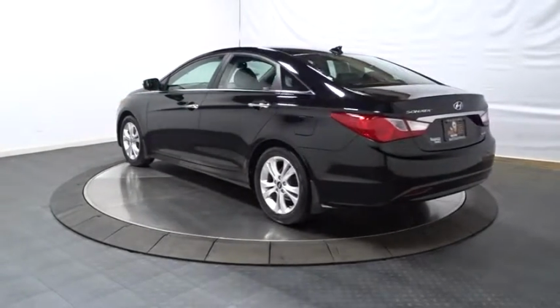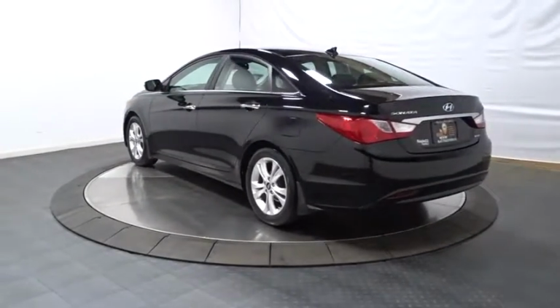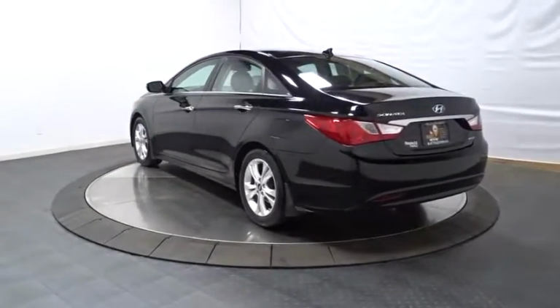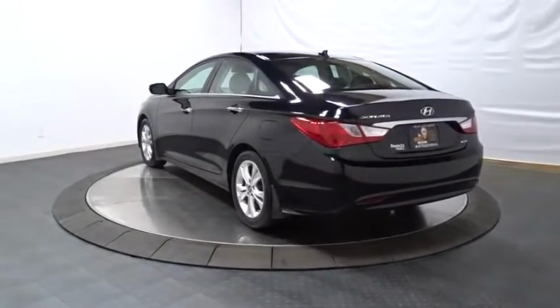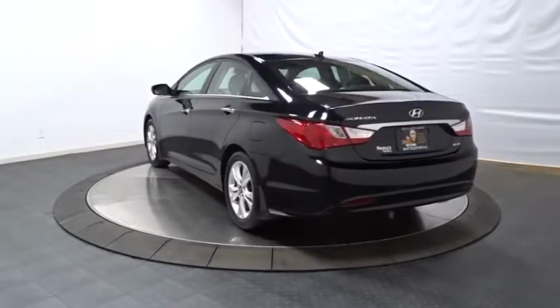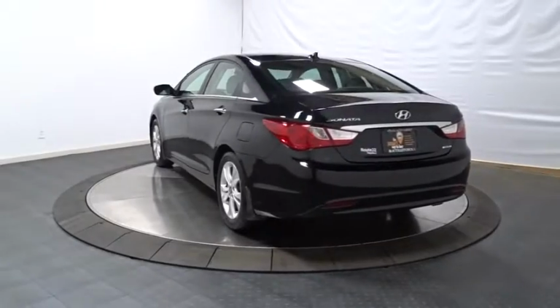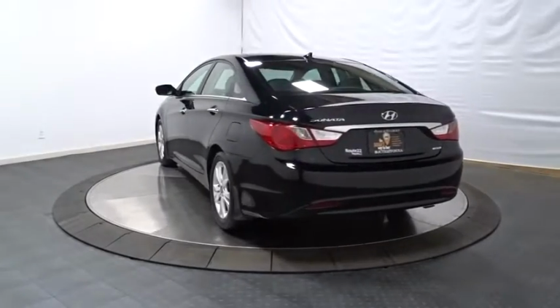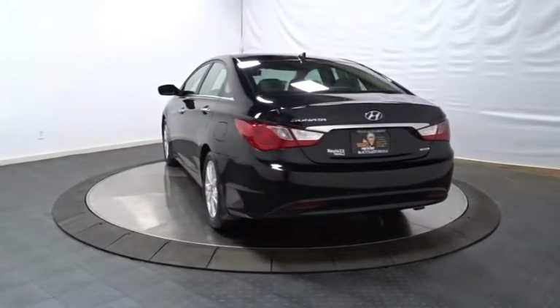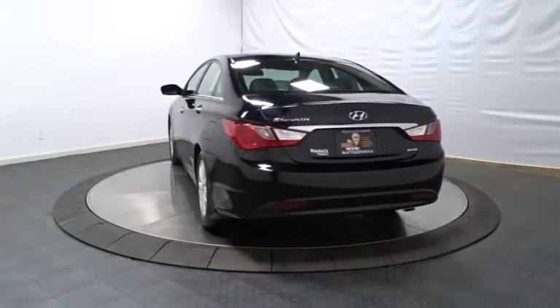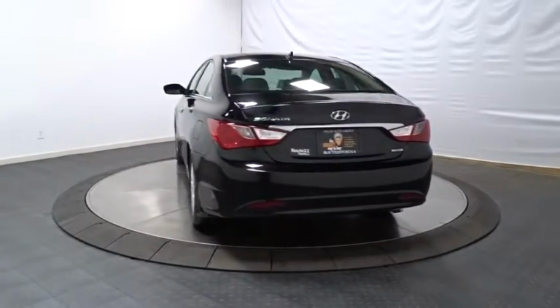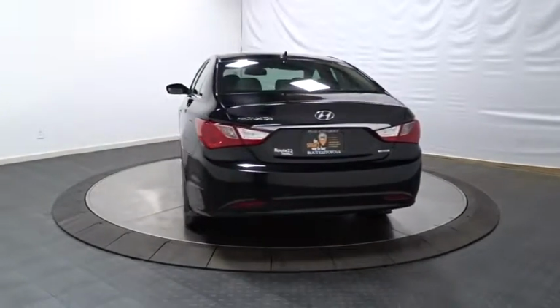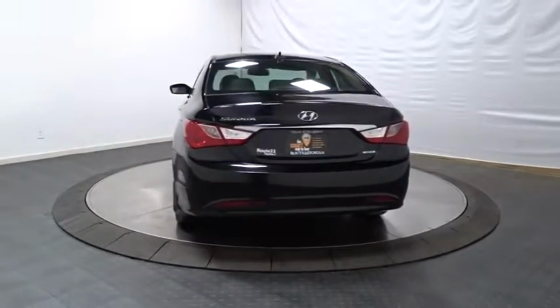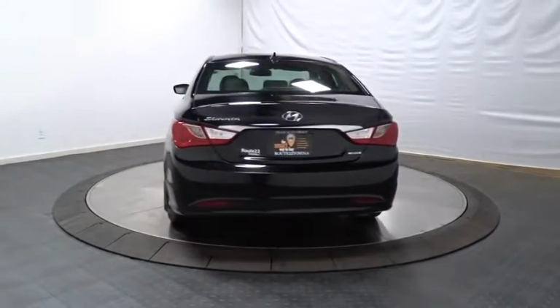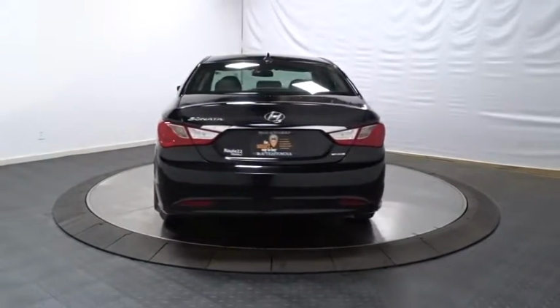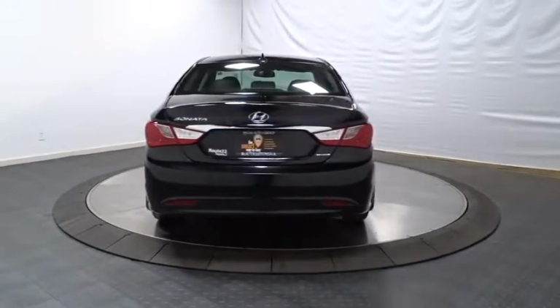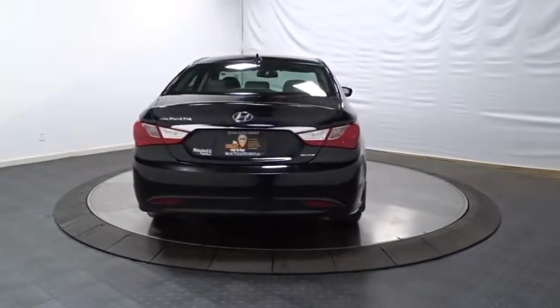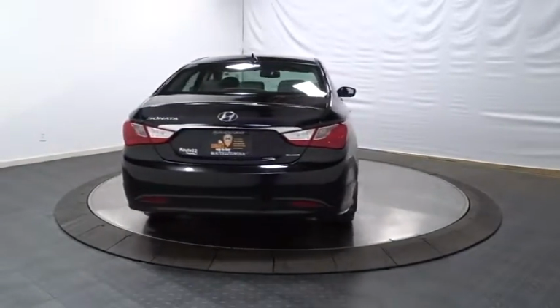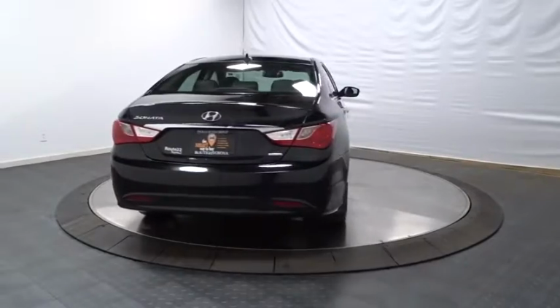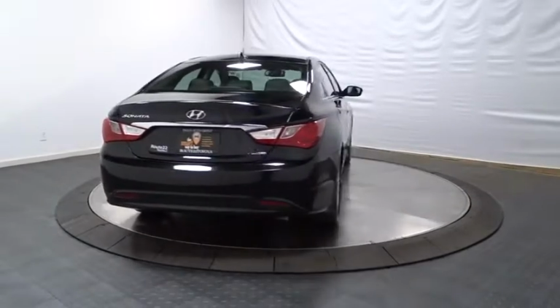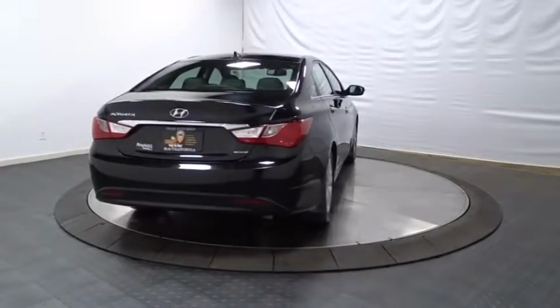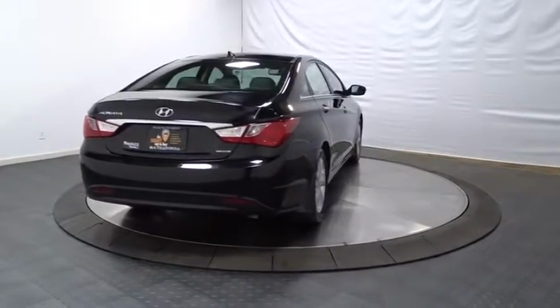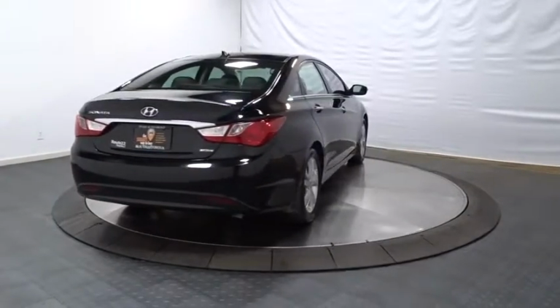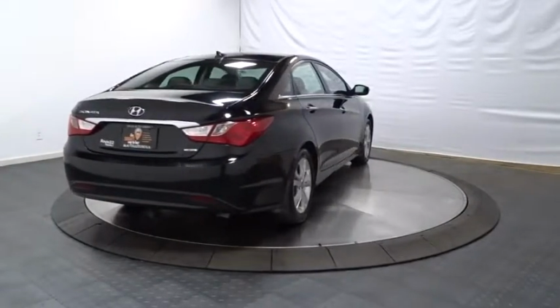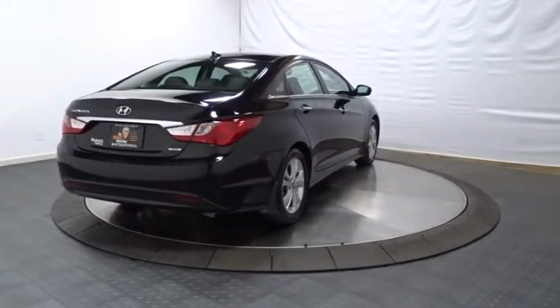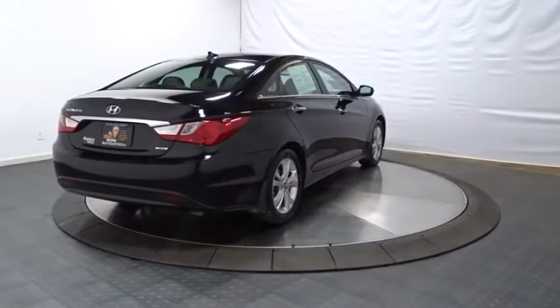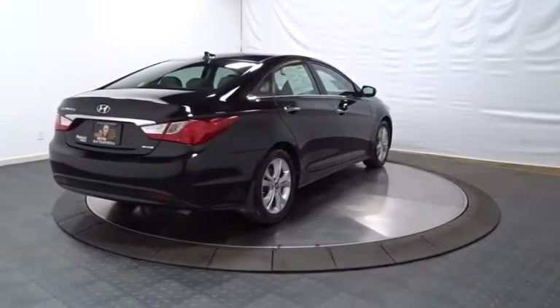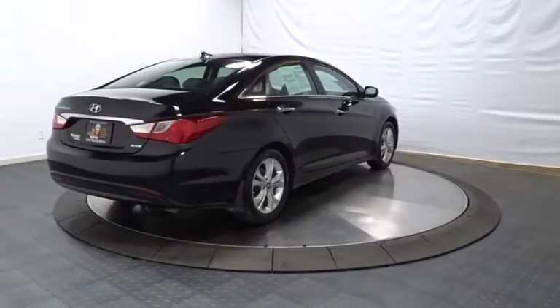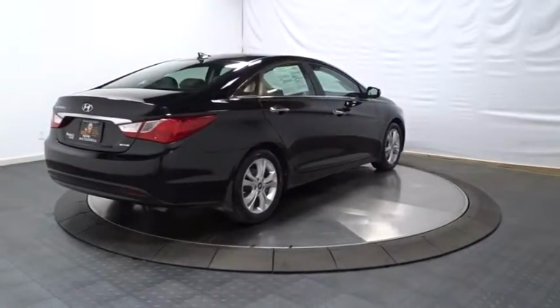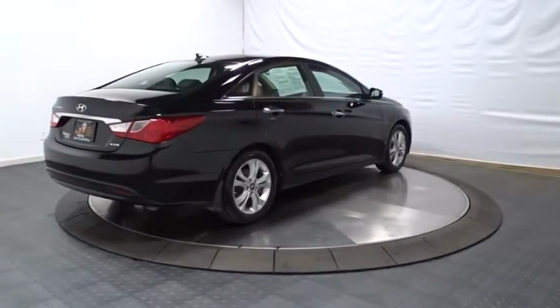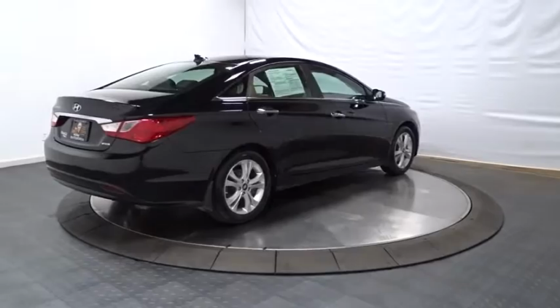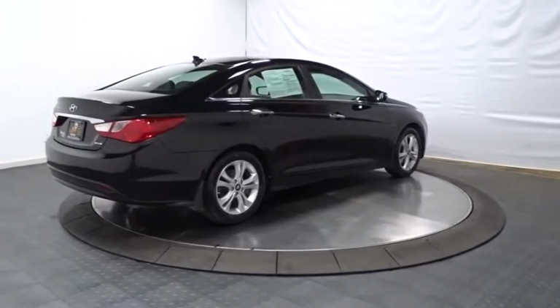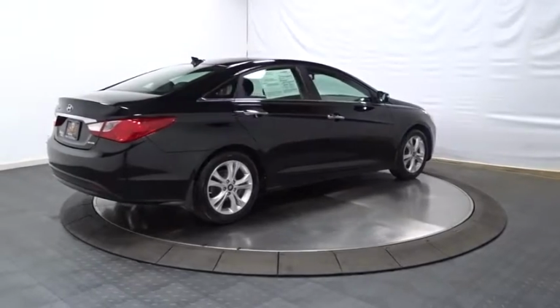This vehicle has less than 40,000 miles. Here are some of this vehicle's great options: power sunroof, cruise control, iPod adapter, trip computer, trip odometer, fog light, rear window defroster.